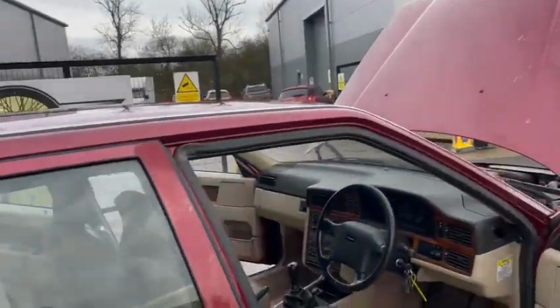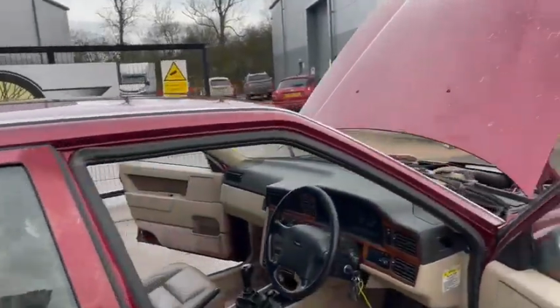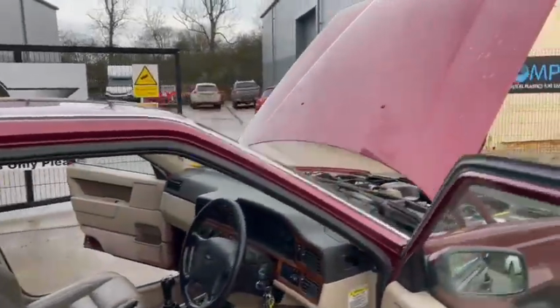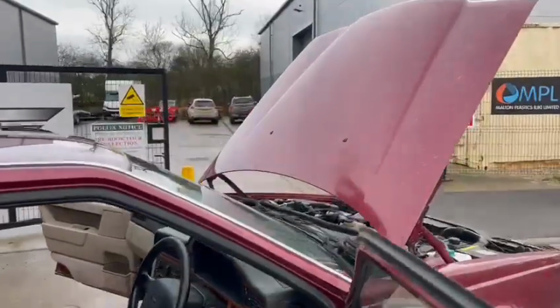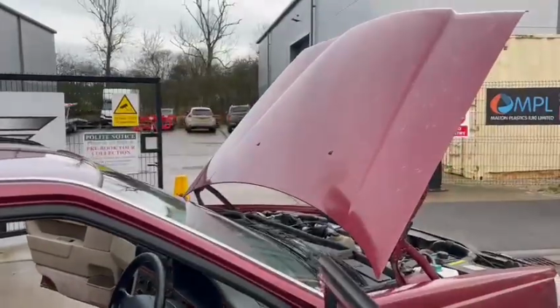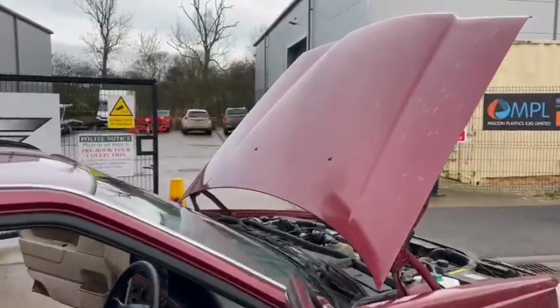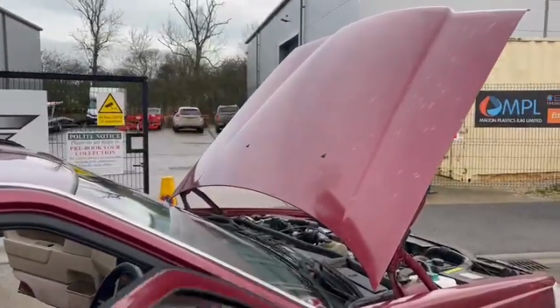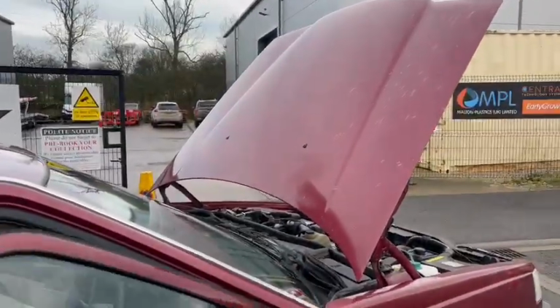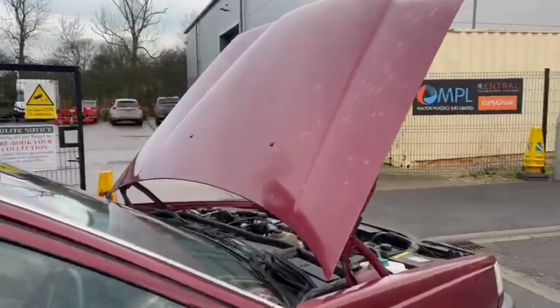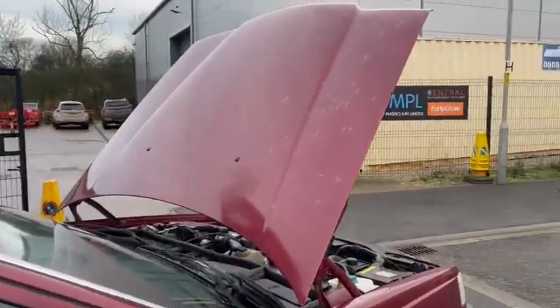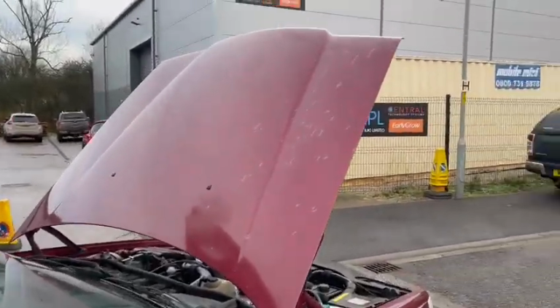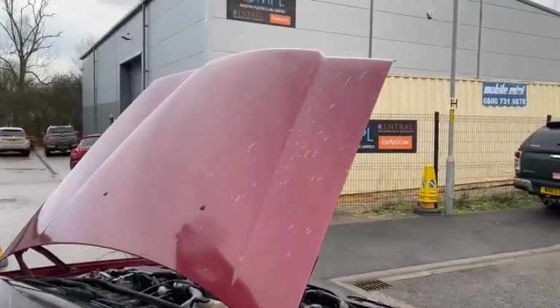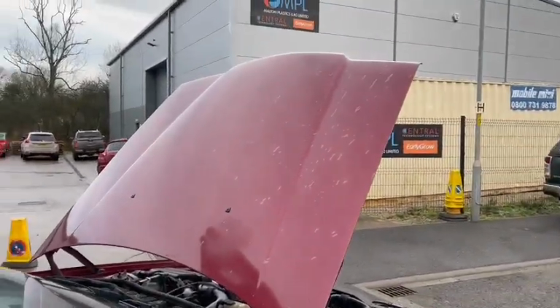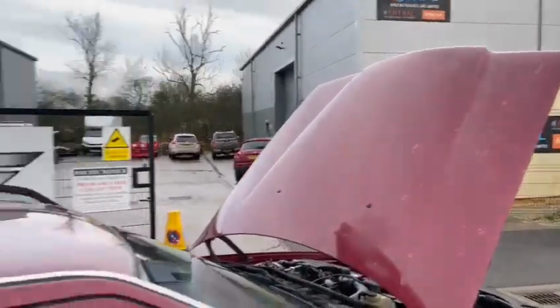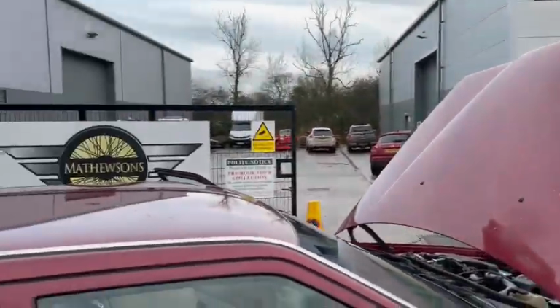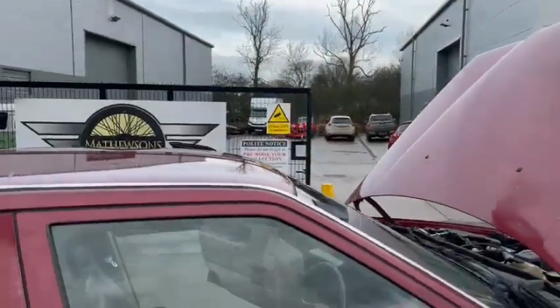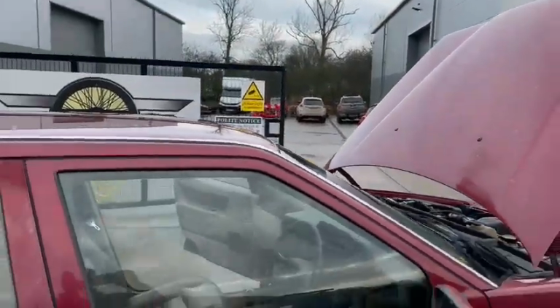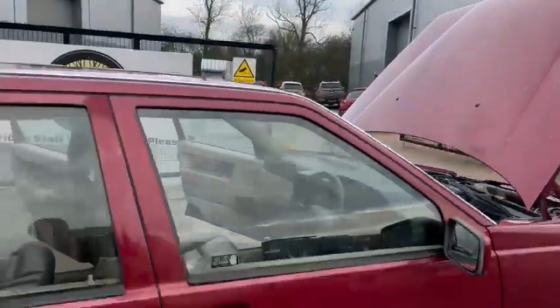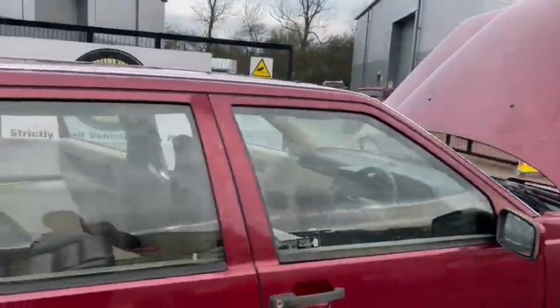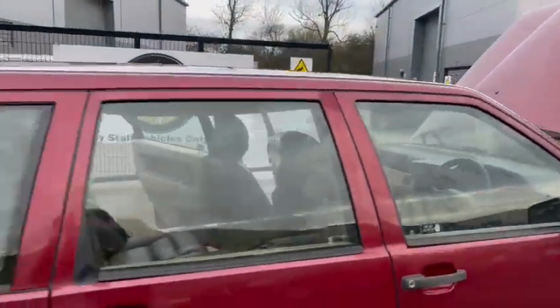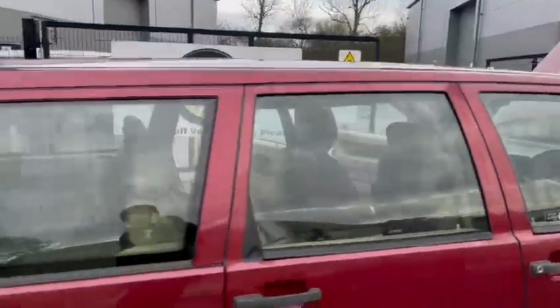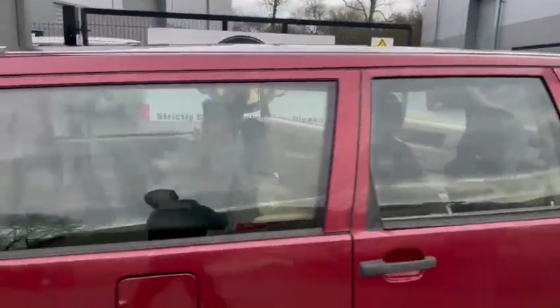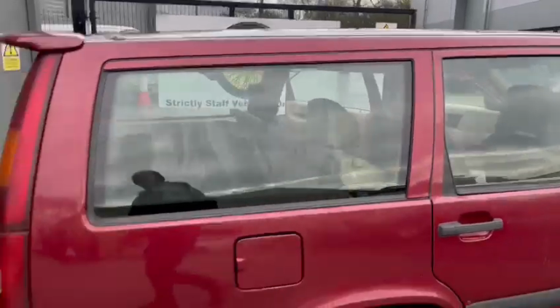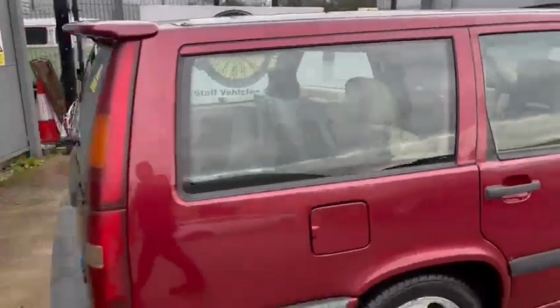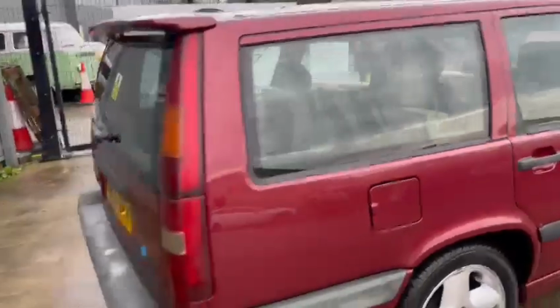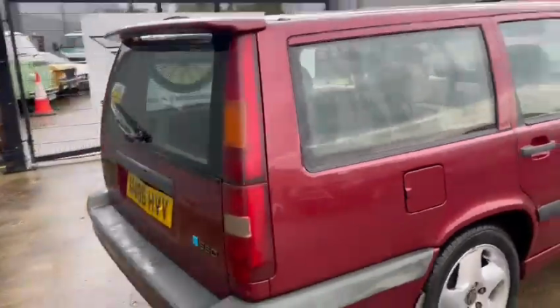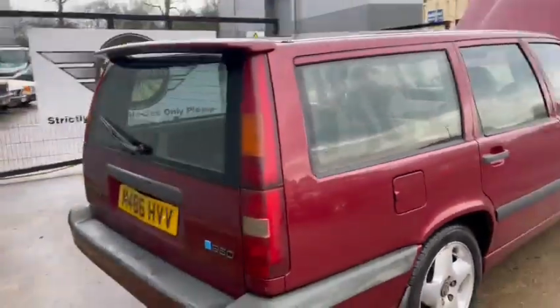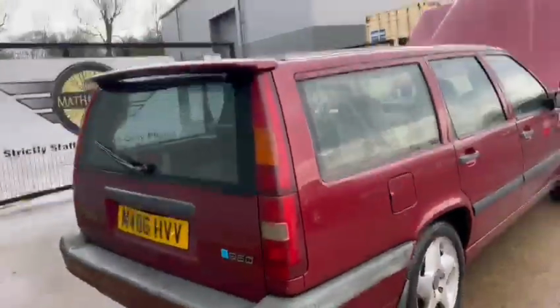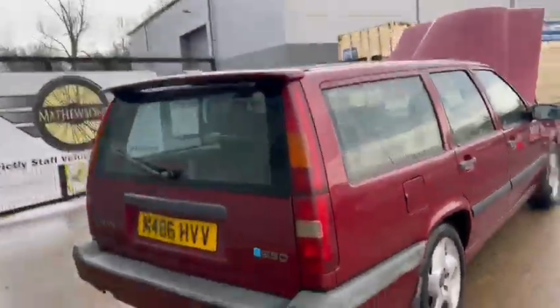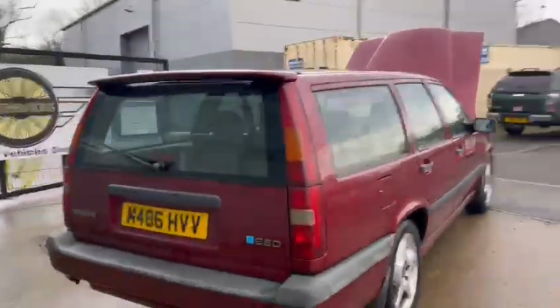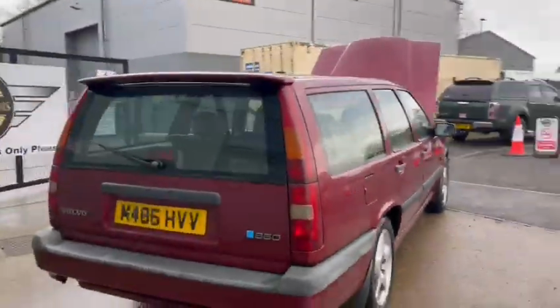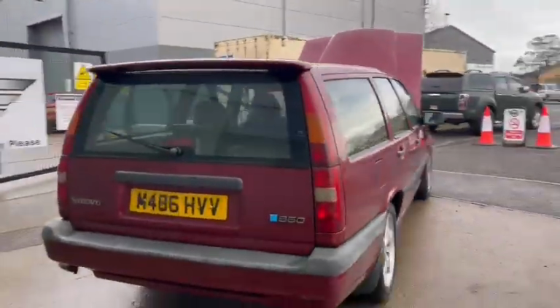Paintwork wise, bit of lacquer peel and bits and pieces on the bonnet. It's an old Volvo at the end of the day — they're lovely old cars.